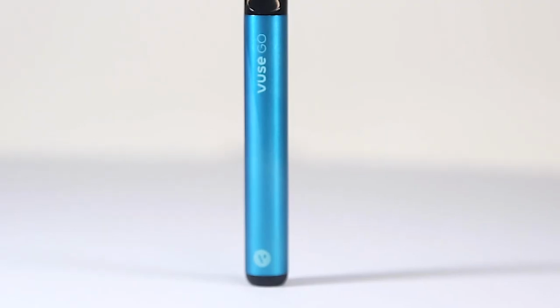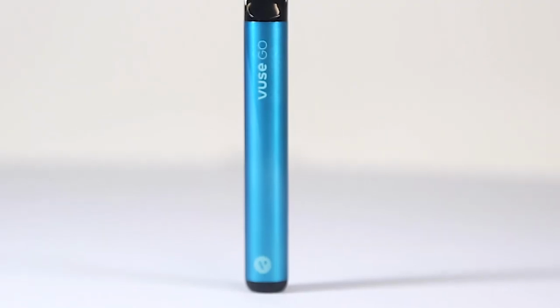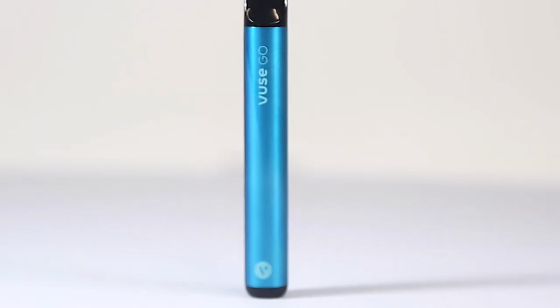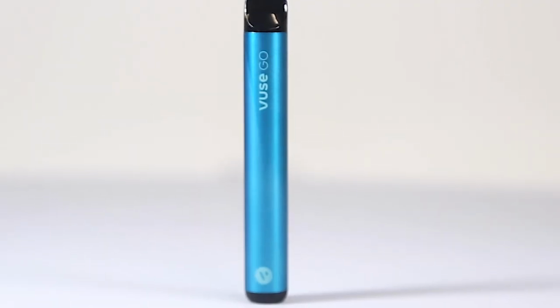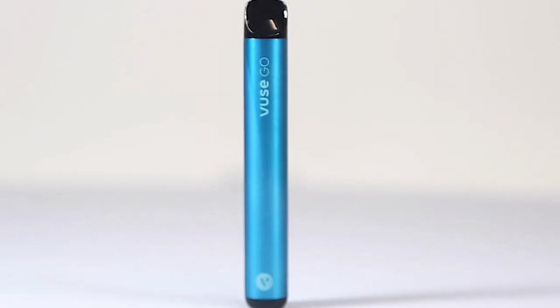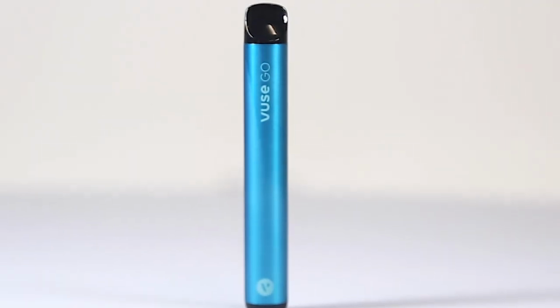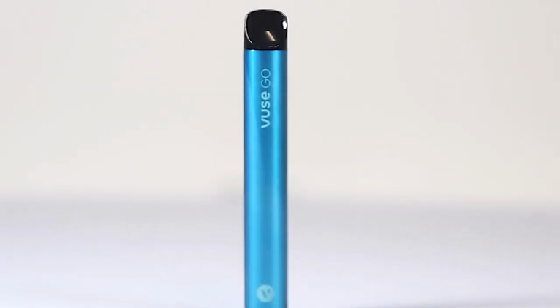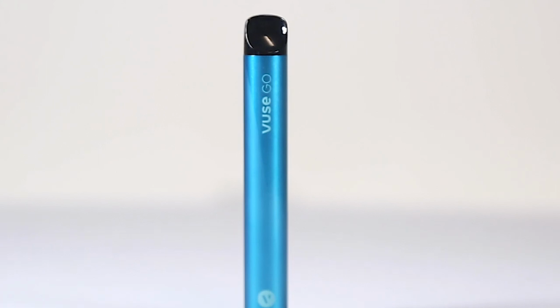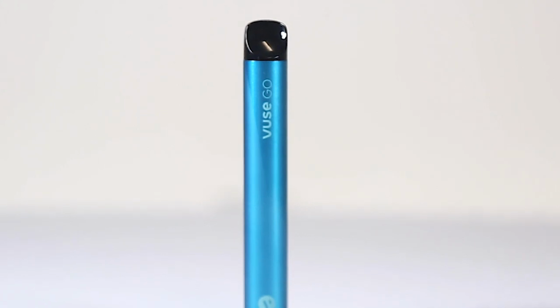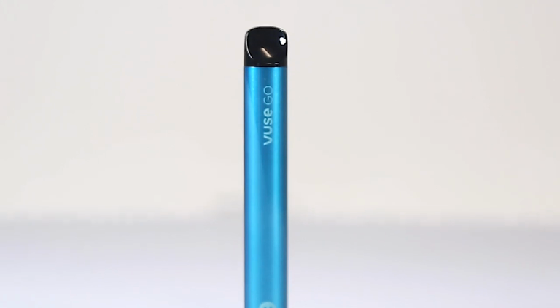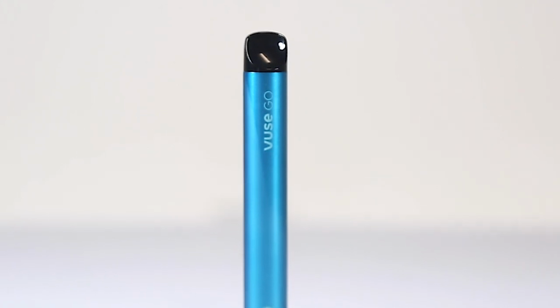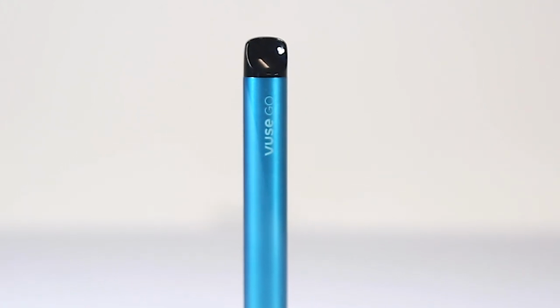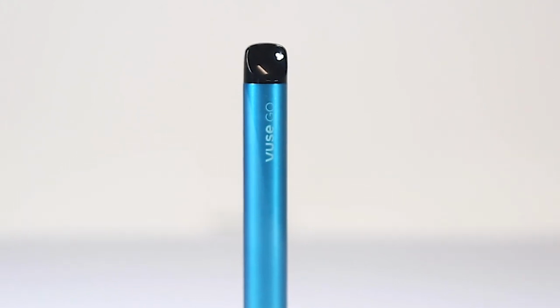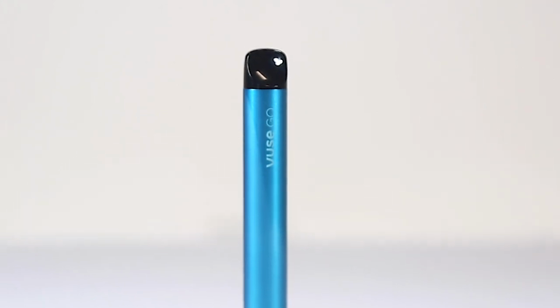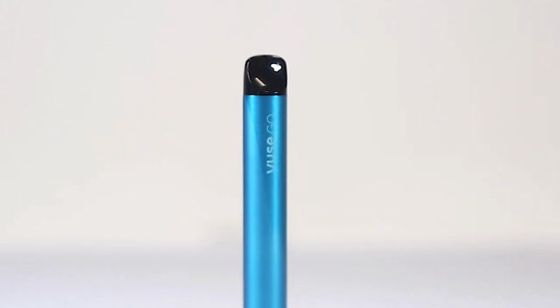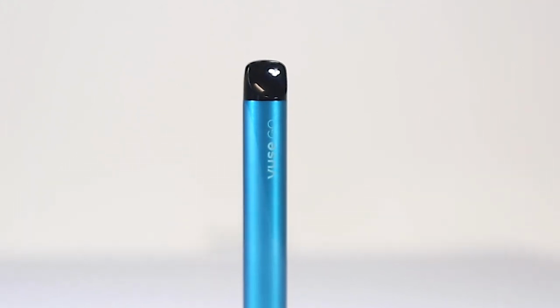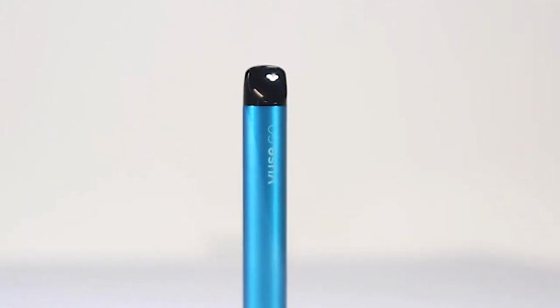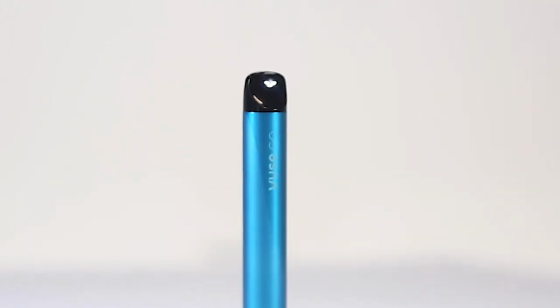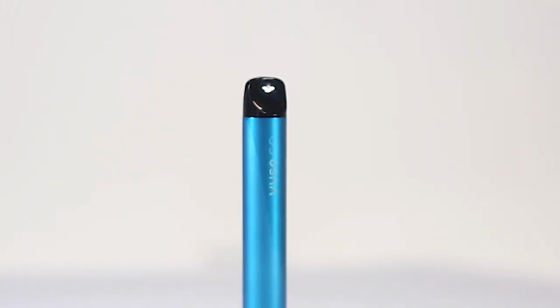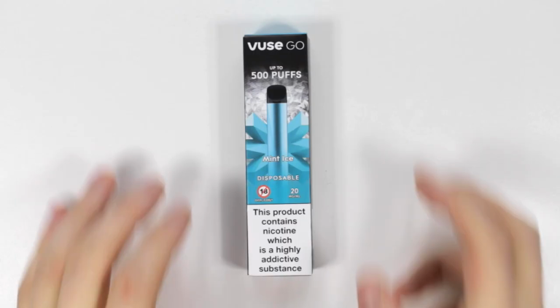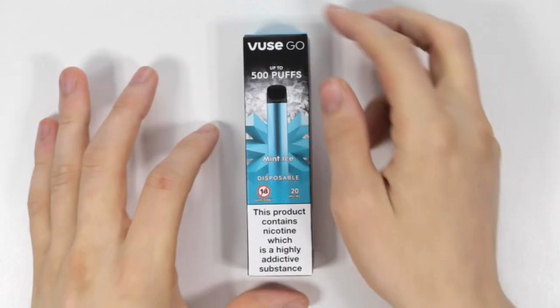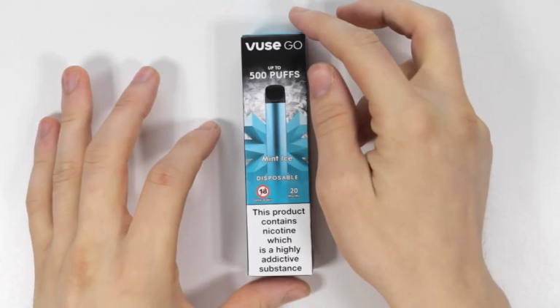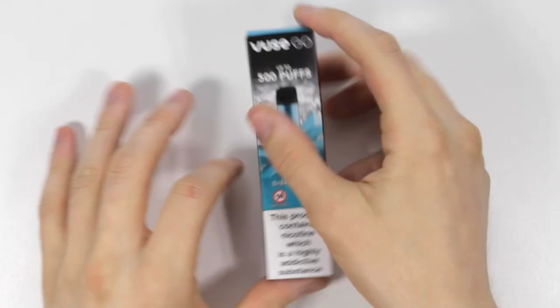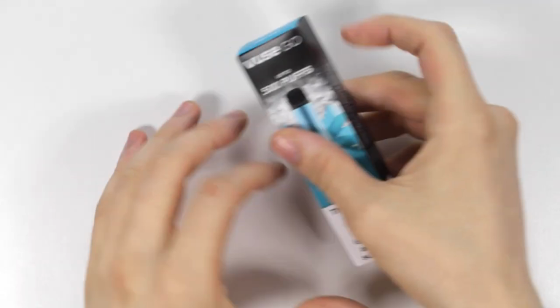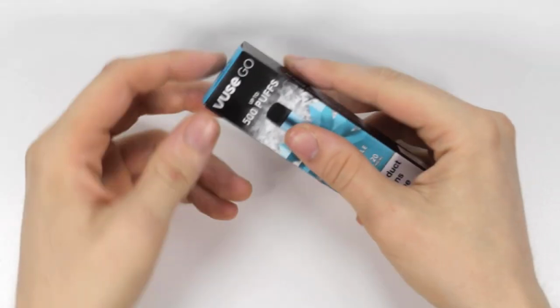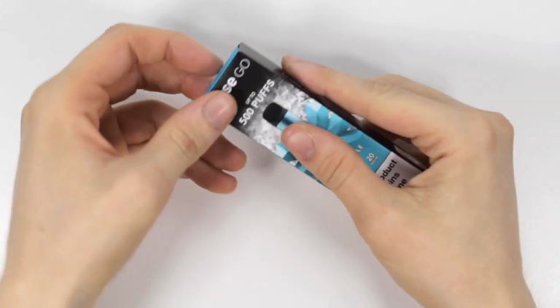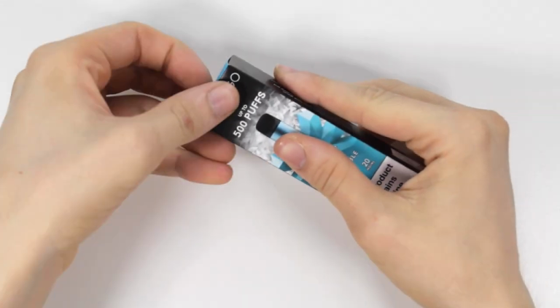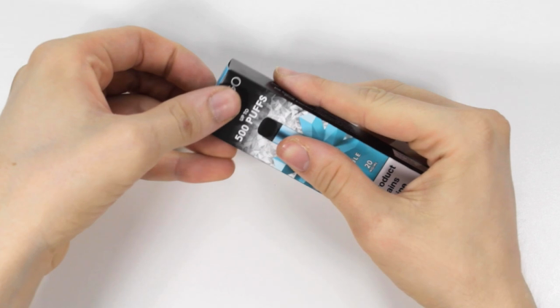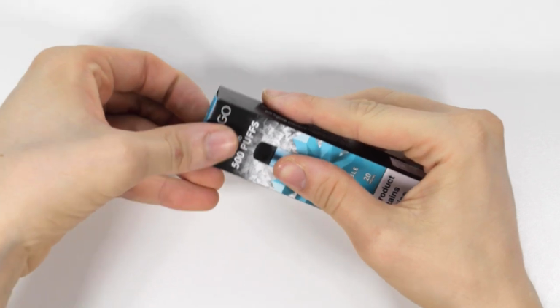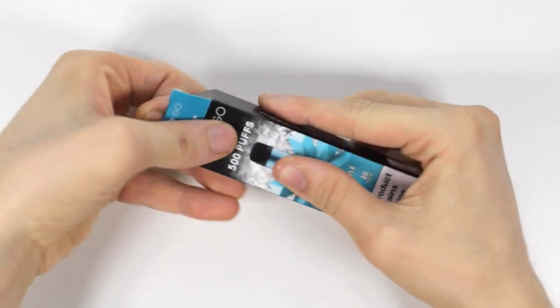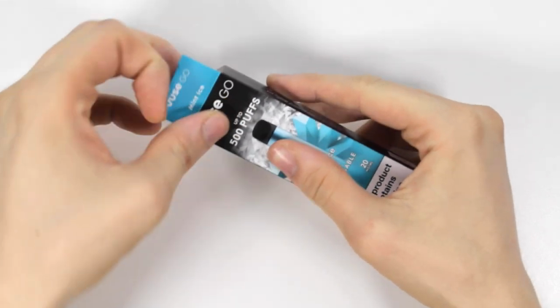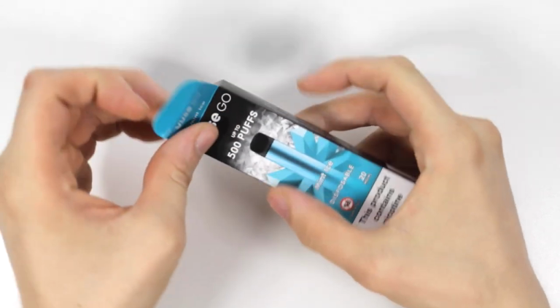They have added a range of disposable vapes that are ideal companions if you are headed on a trip or to an event and you need to pack light but you want to keep your nicotine cravings at bay.